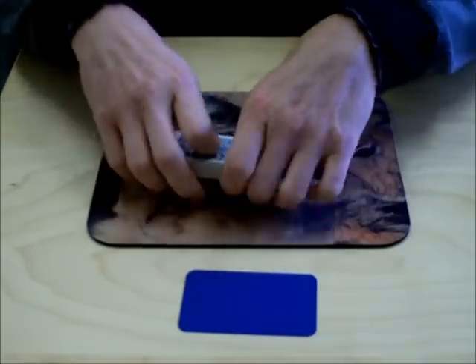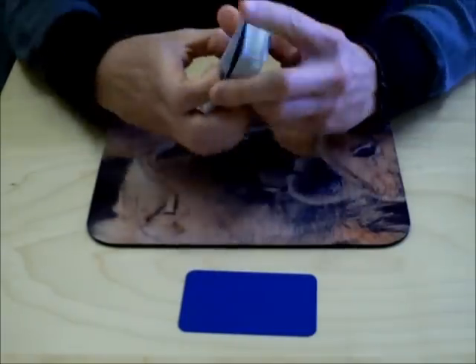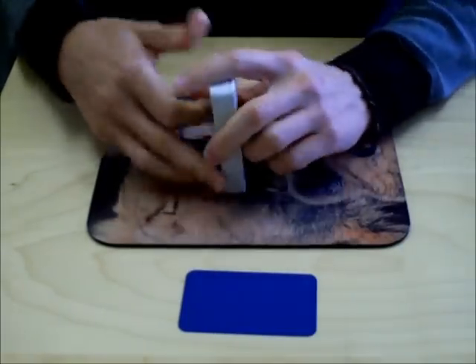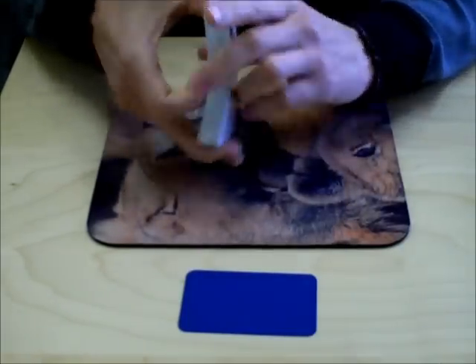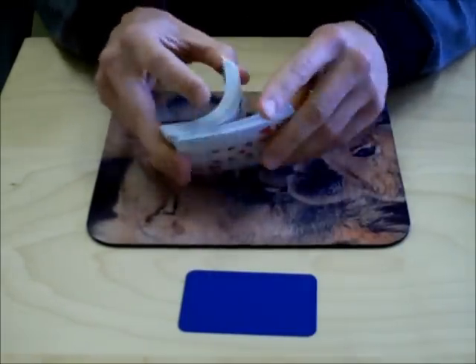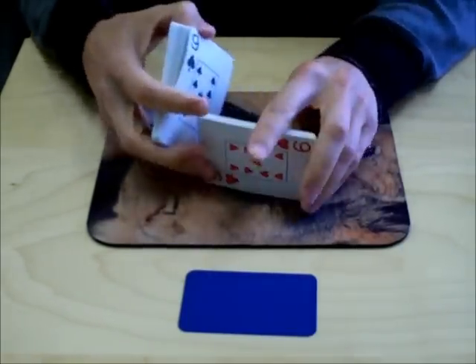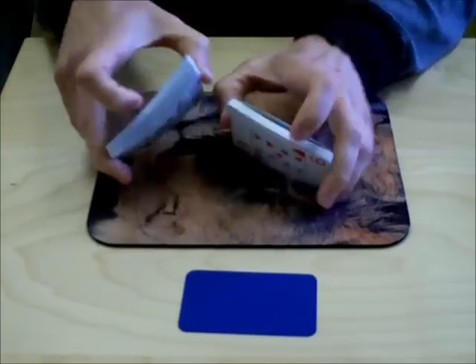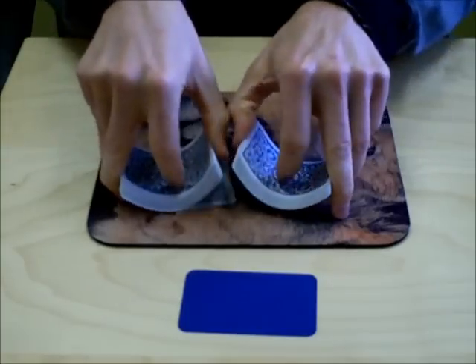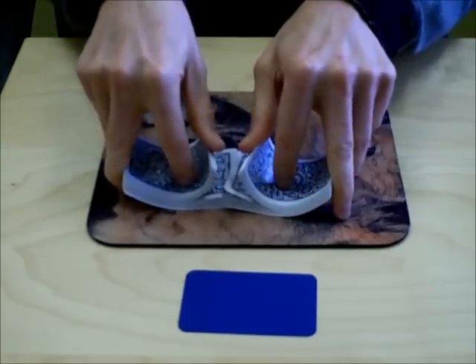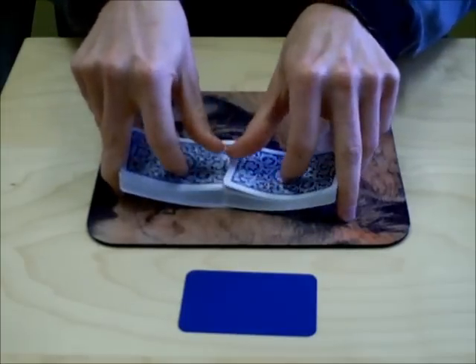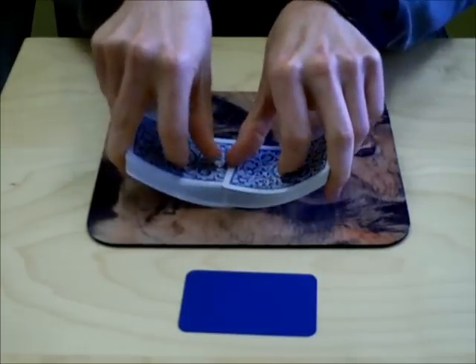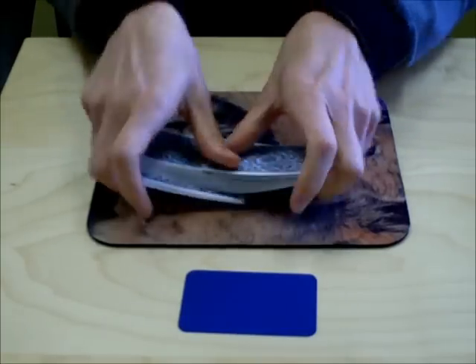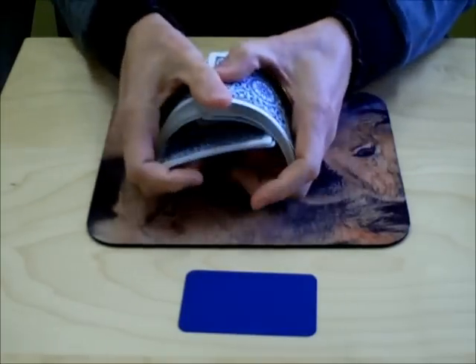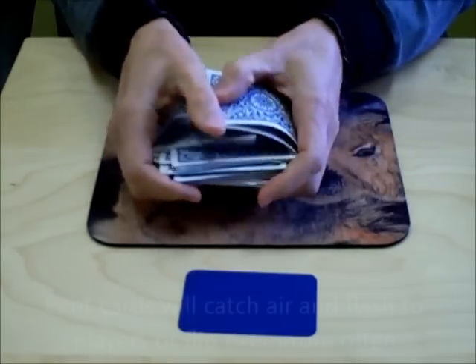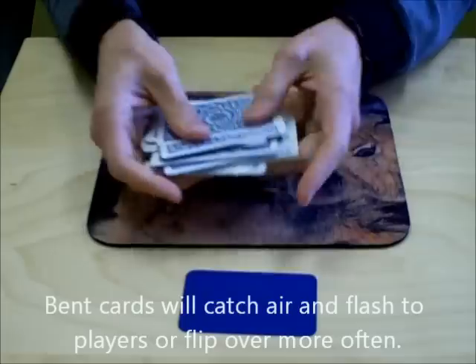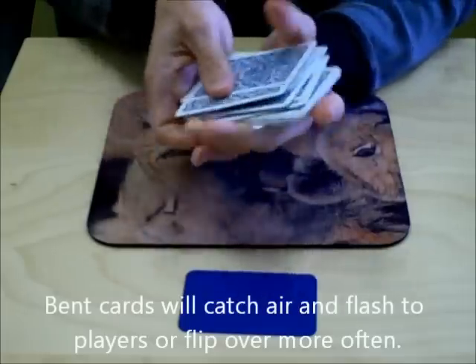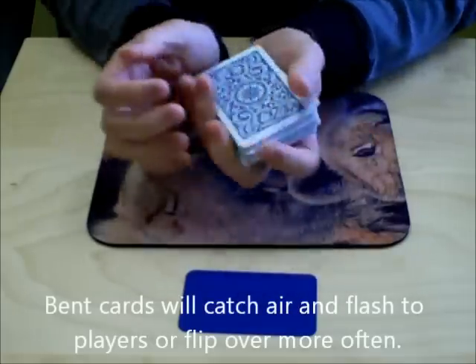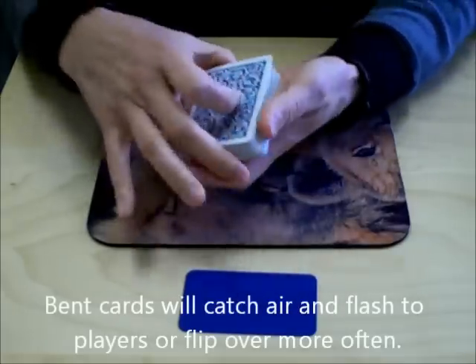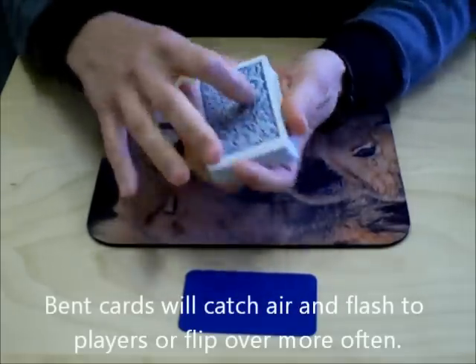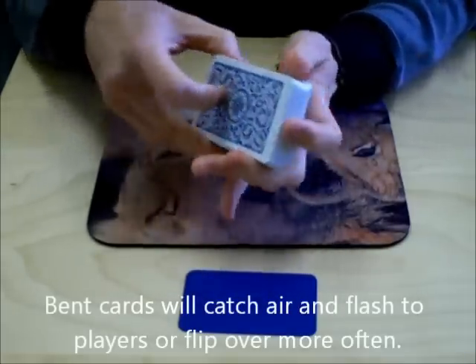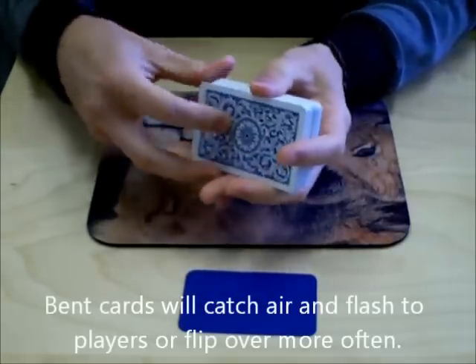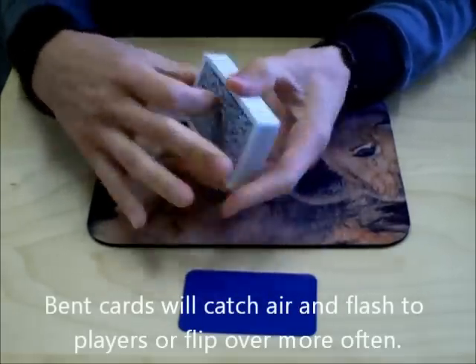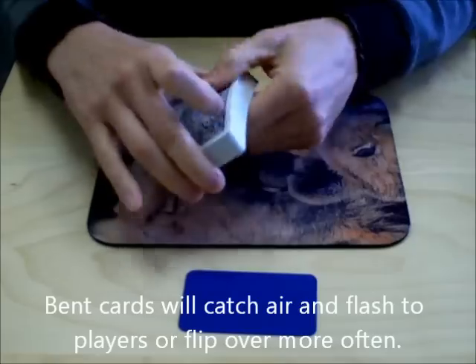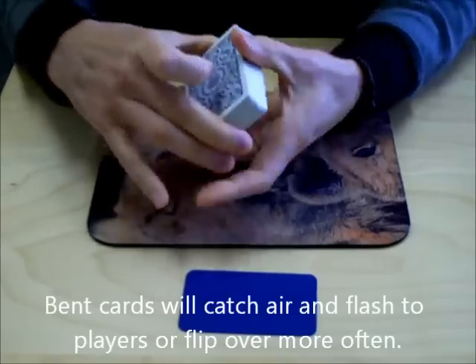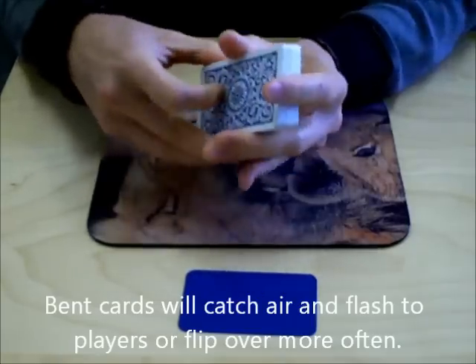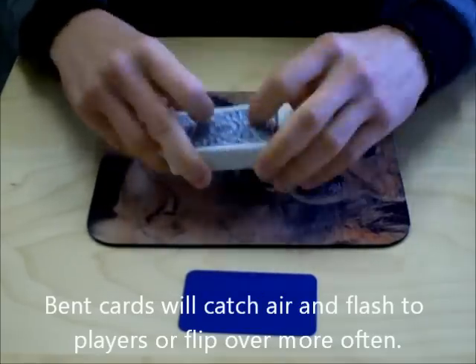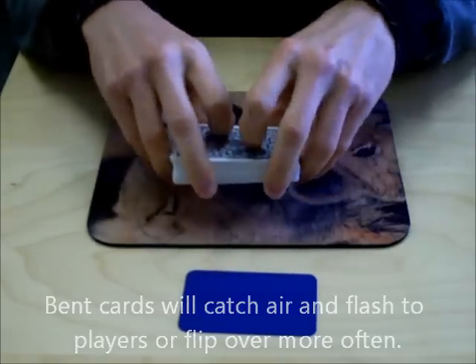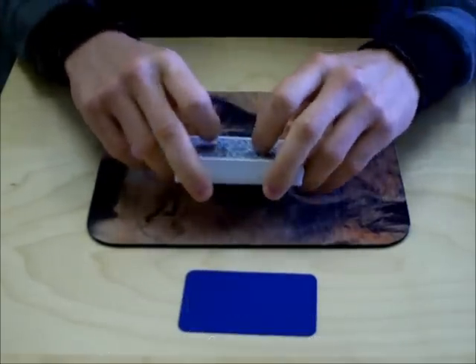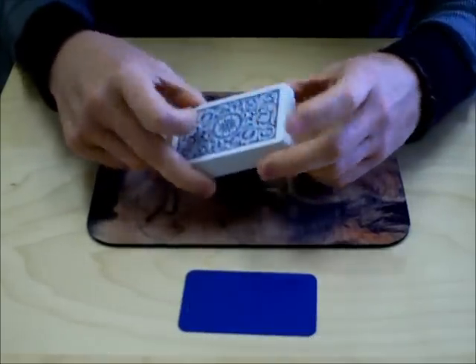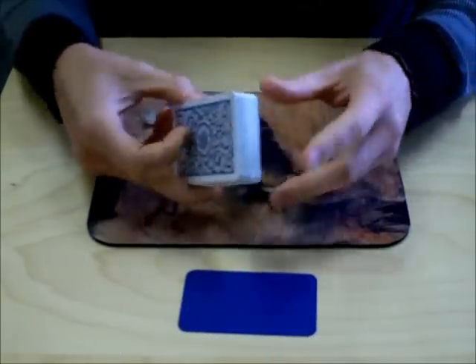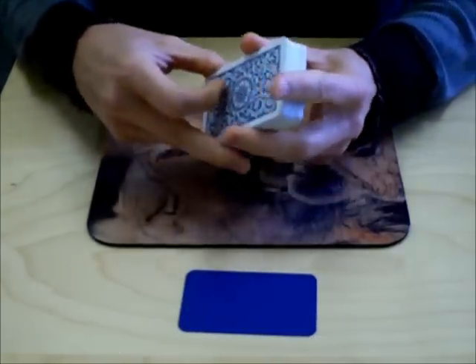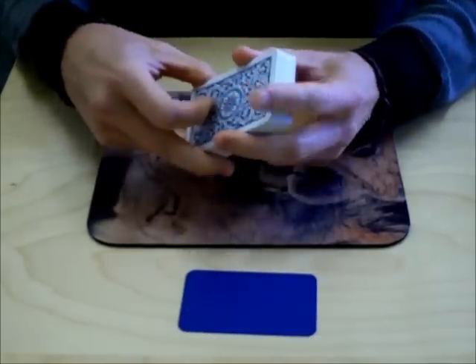Also, when you do the bridge shuffle like that, you're bending the cards this way and that way. And these are plastic cards, so they don't get bent as easily. But if you do have paper cards like Bicycles or Bees or whatever, that's really going to tear the deck up over time.